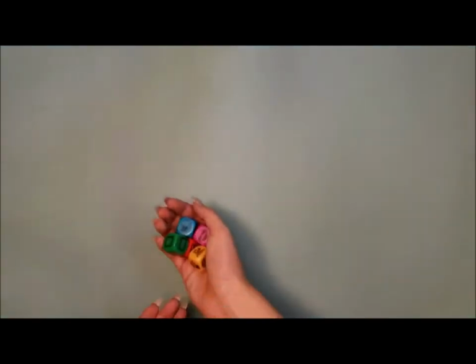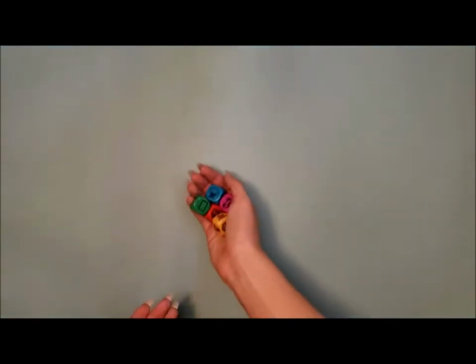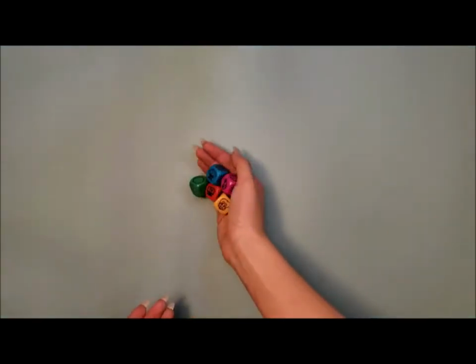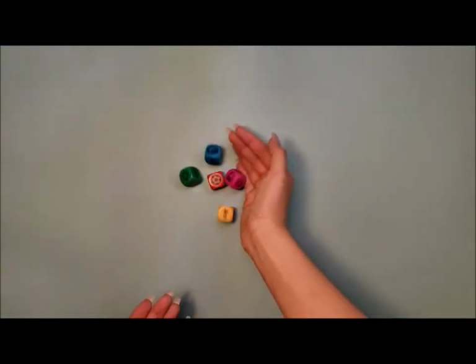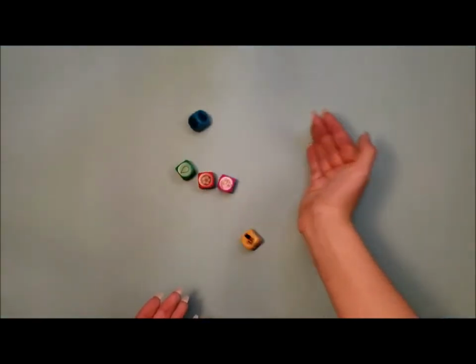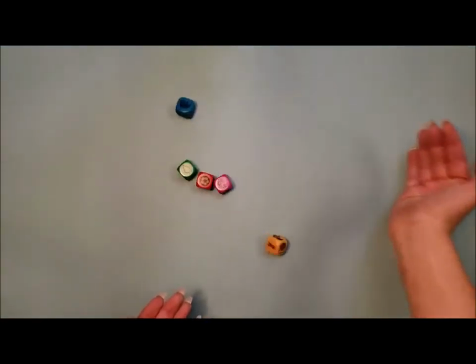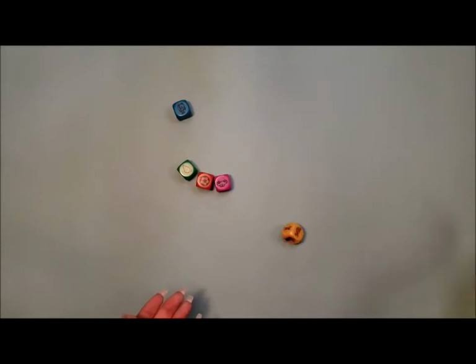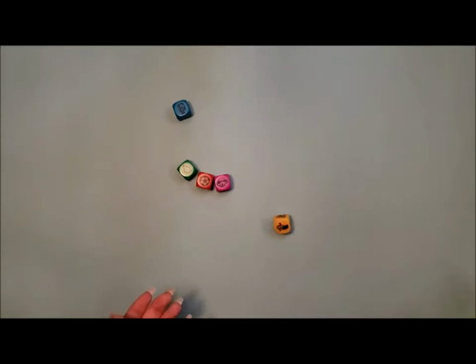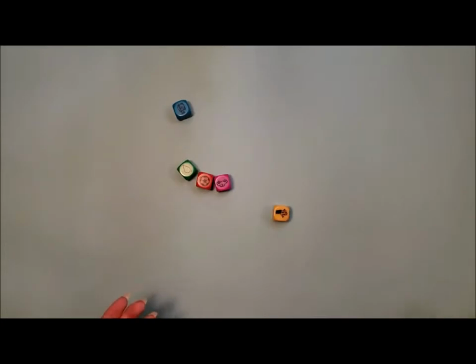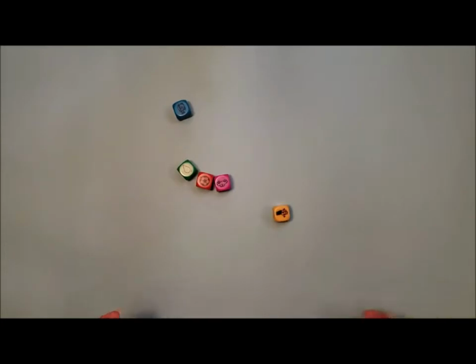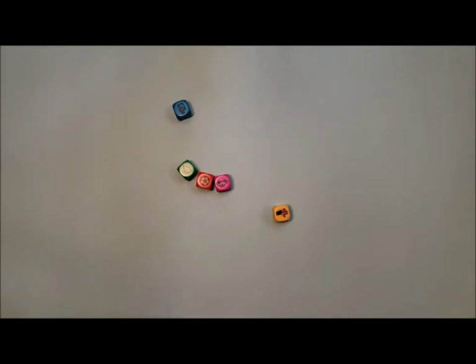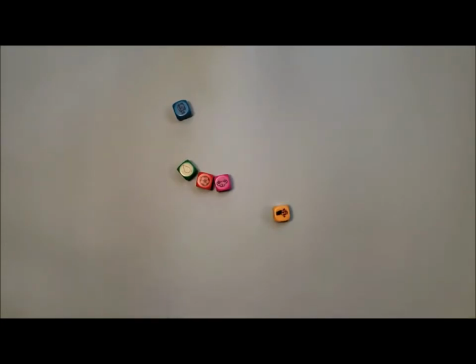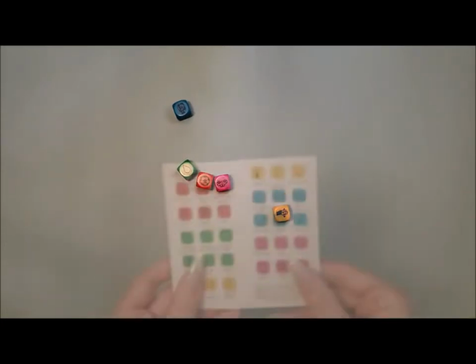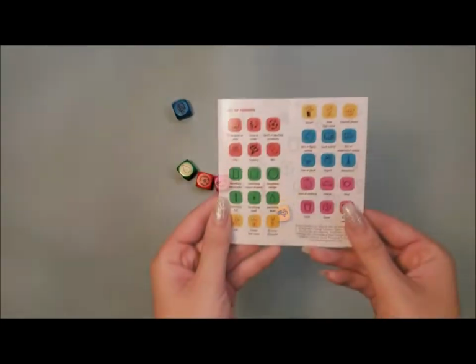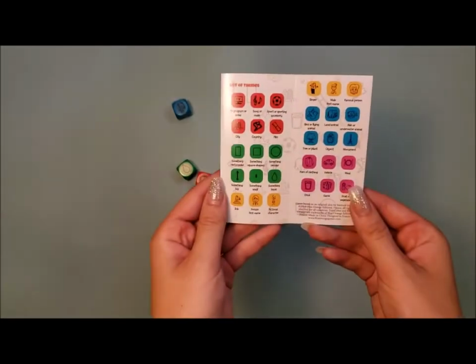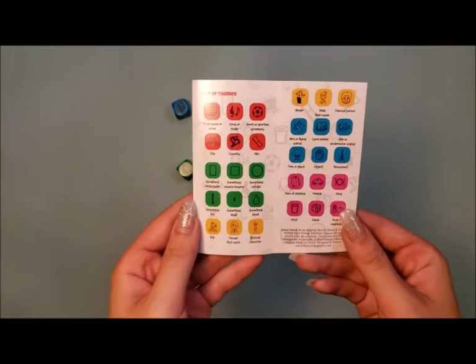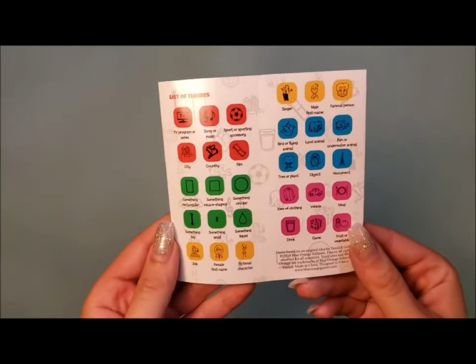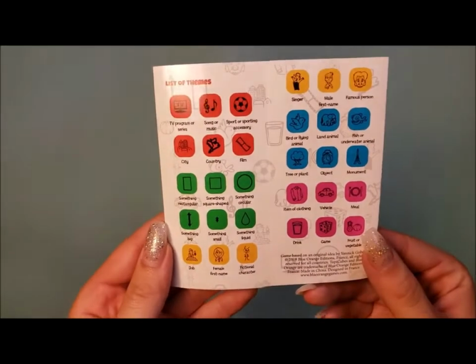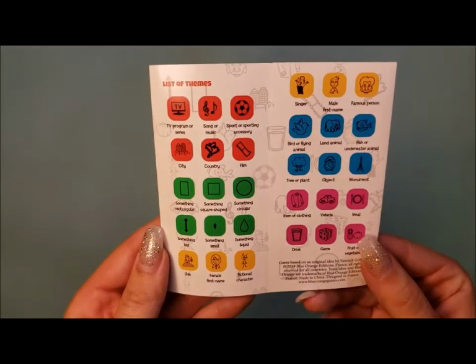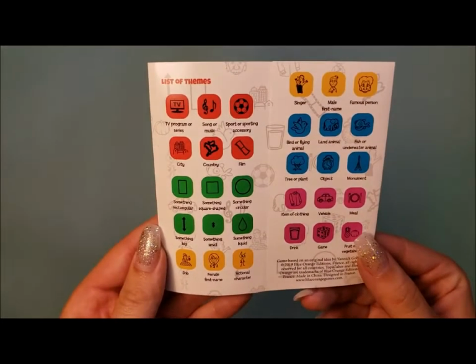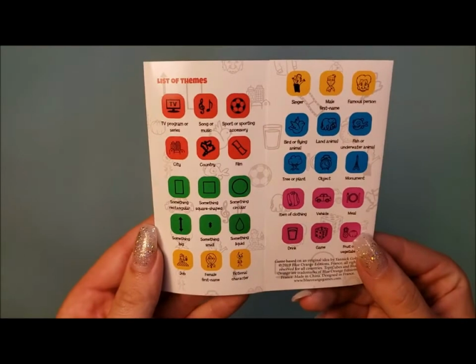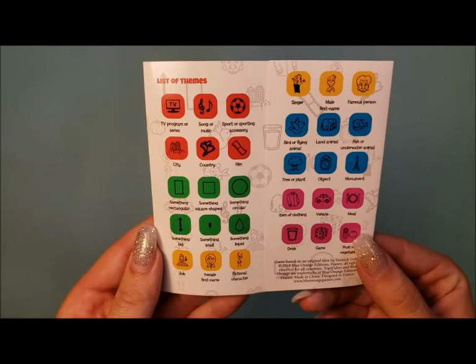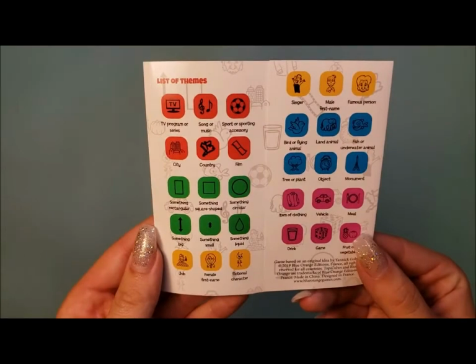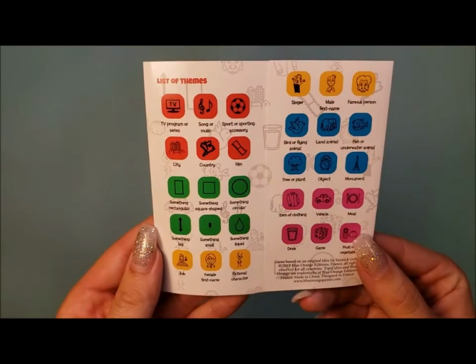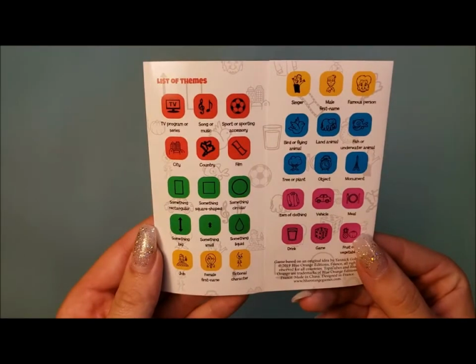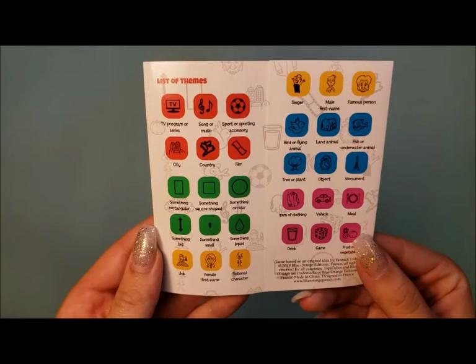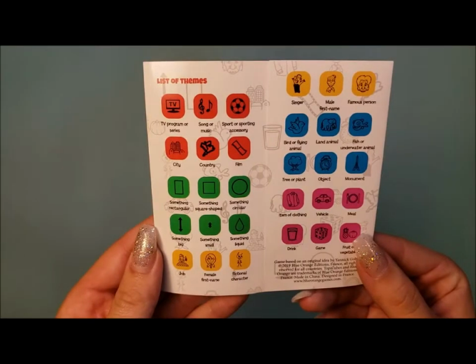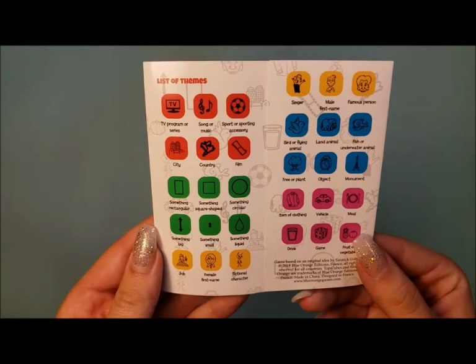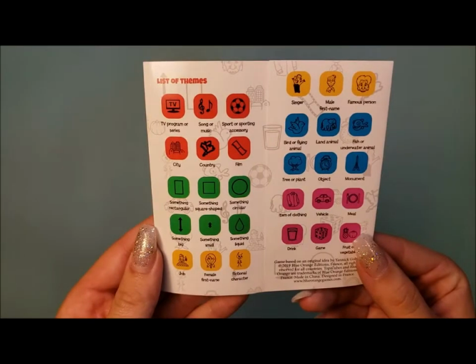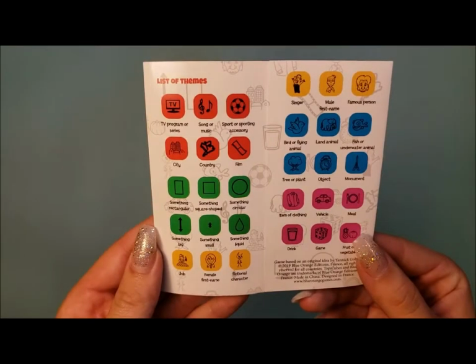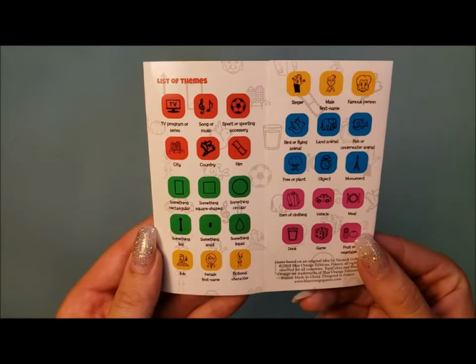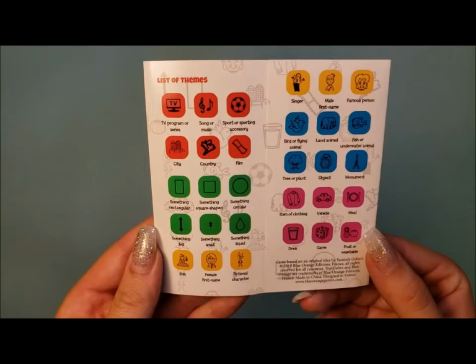Roll the five topic dice in the center of the table. Everyone should look at them together and clearly identify each visible topic. When the players all understand the topics, the five letter dice can be rolled.